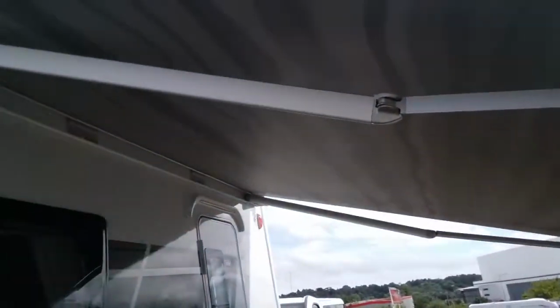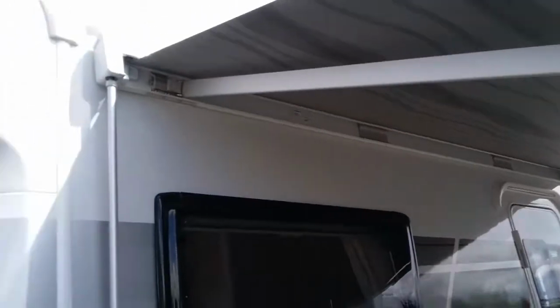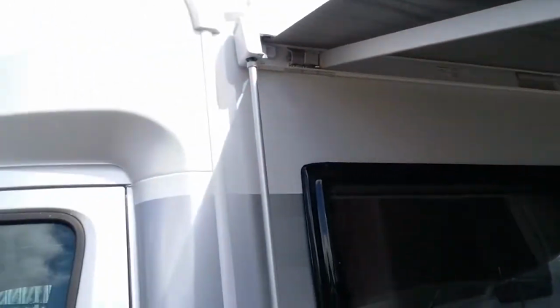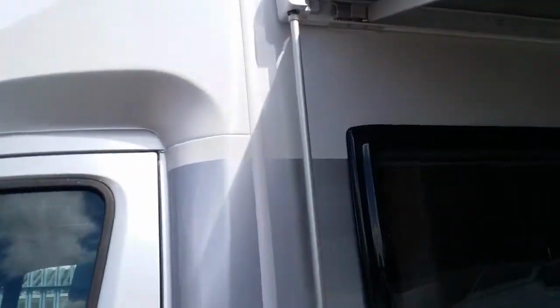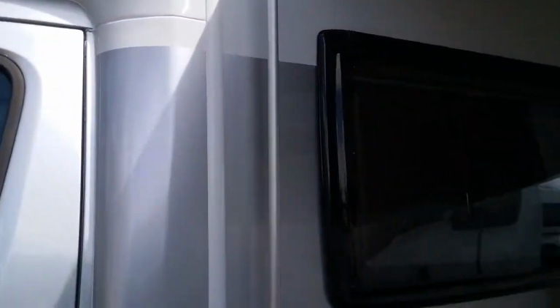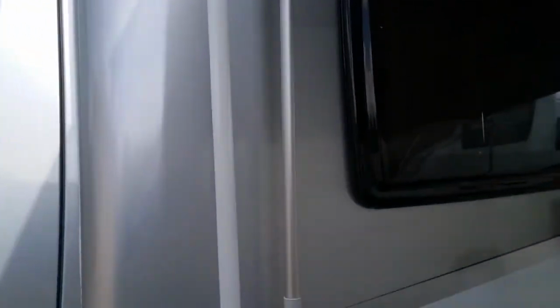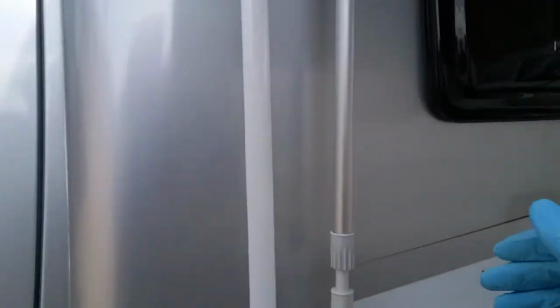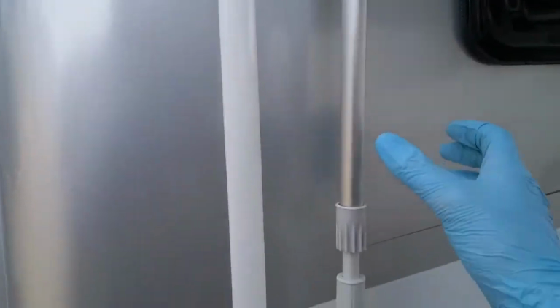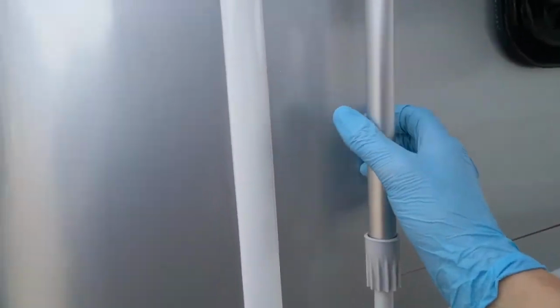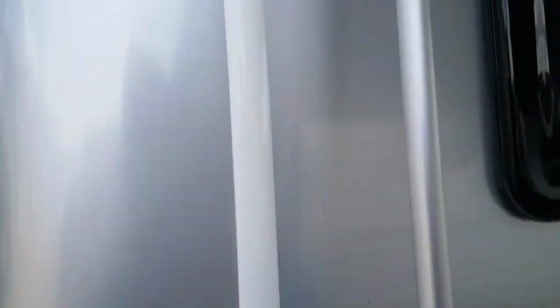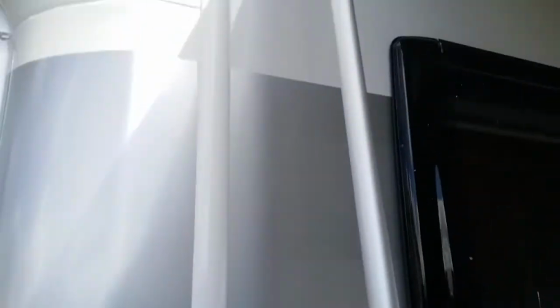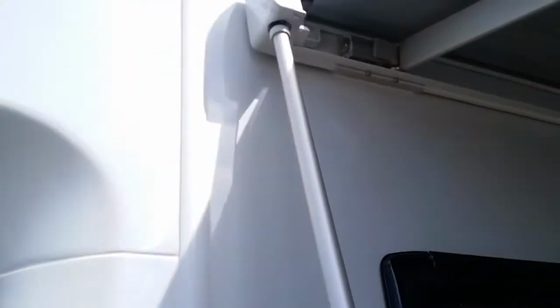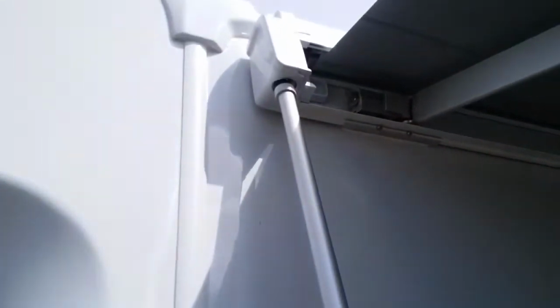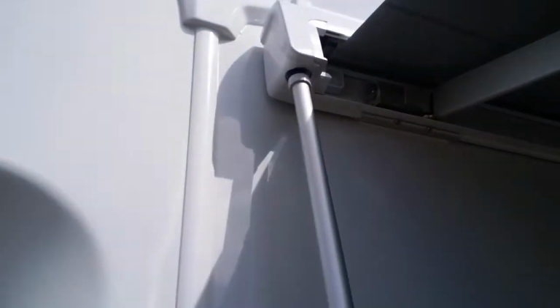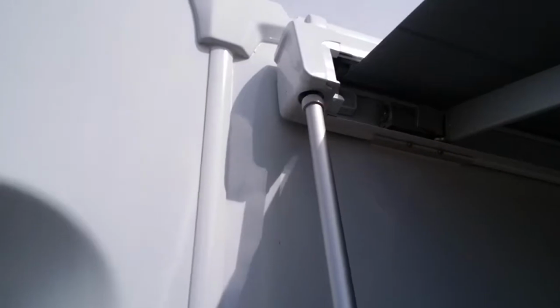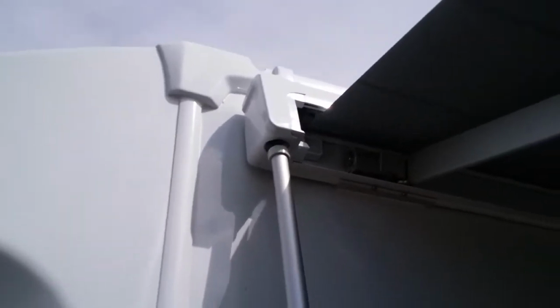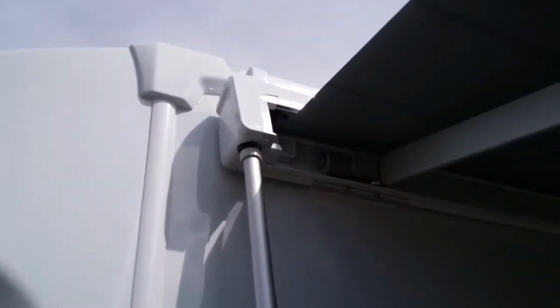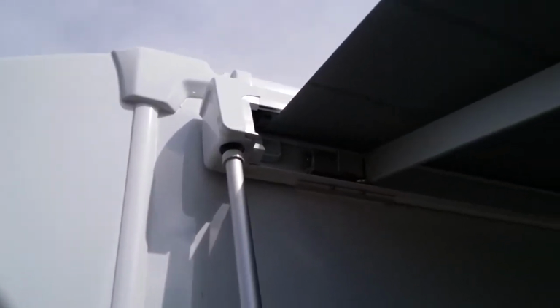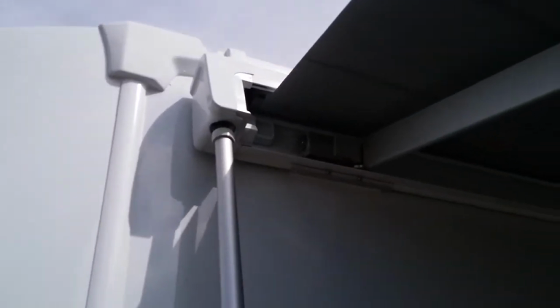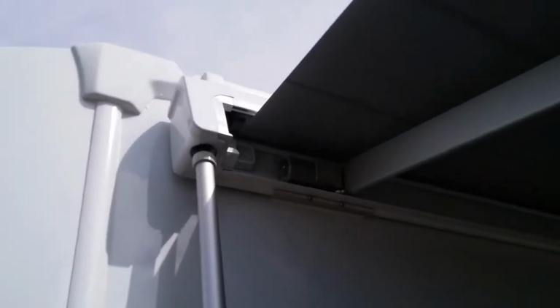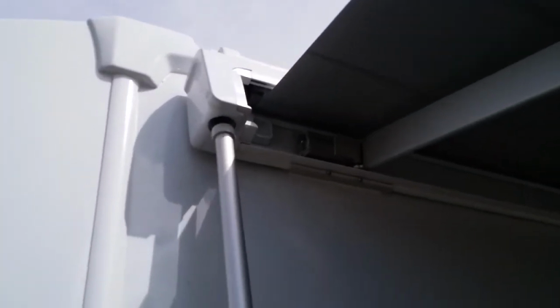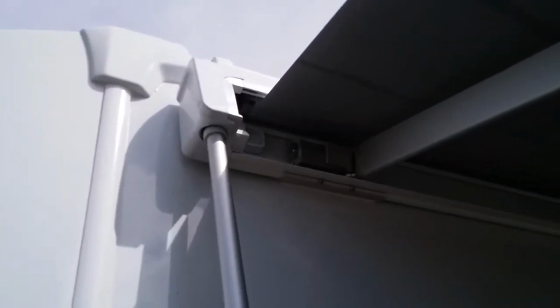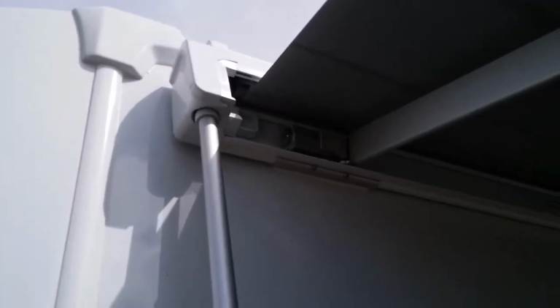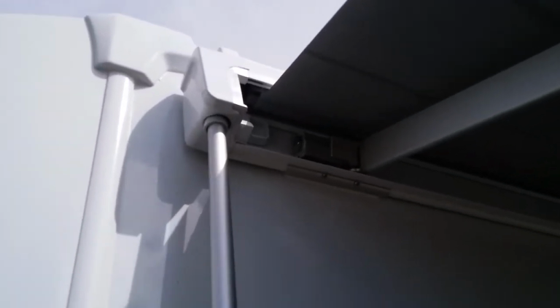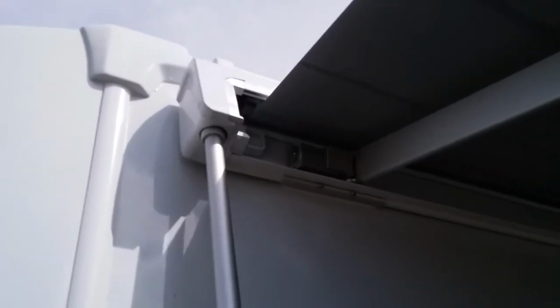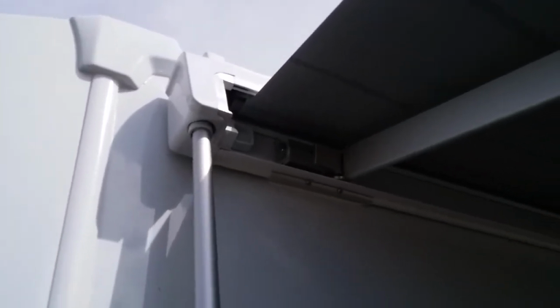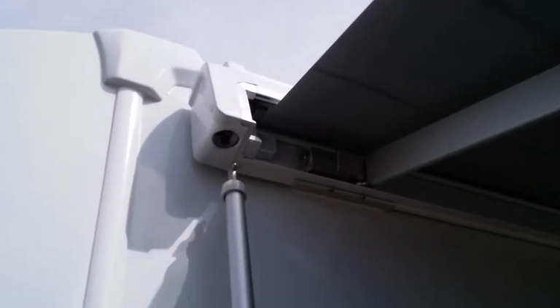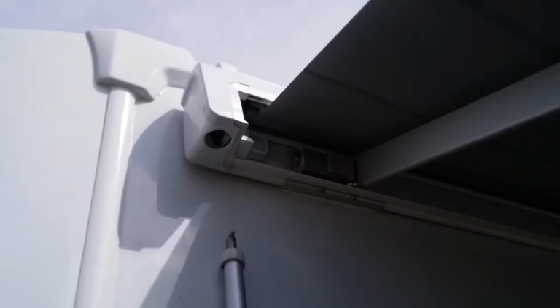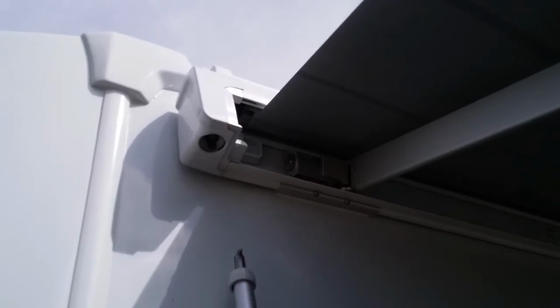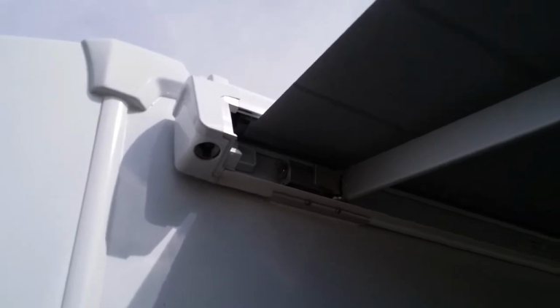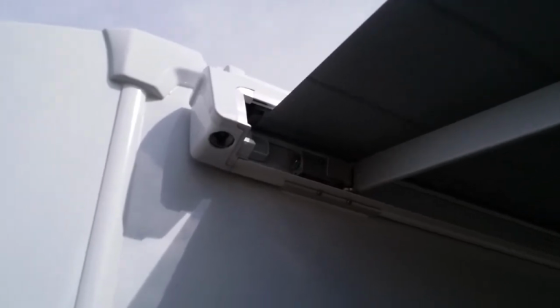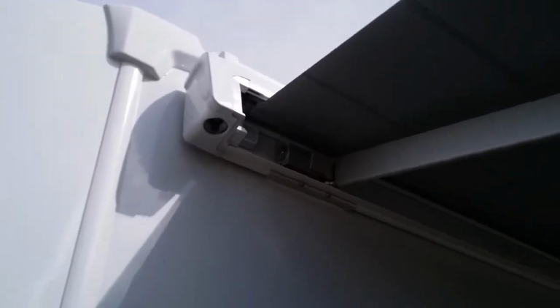Also, if you find that the winding handle gets stuck, just push up and then twist and it will then release itself.